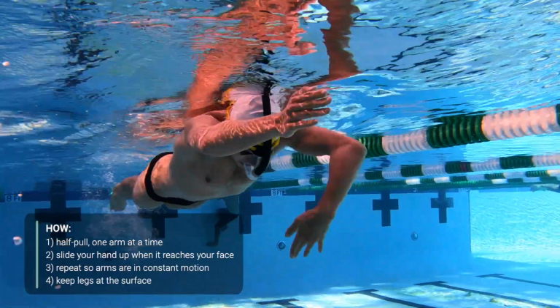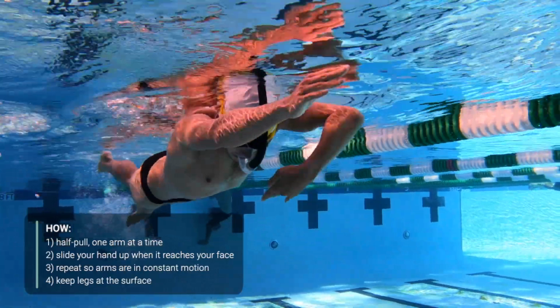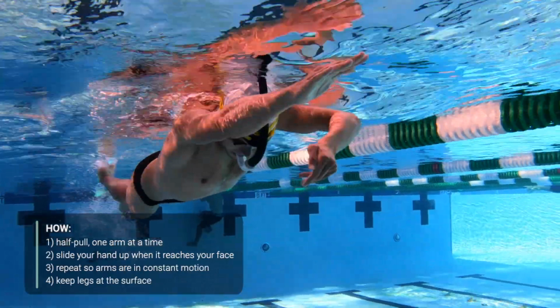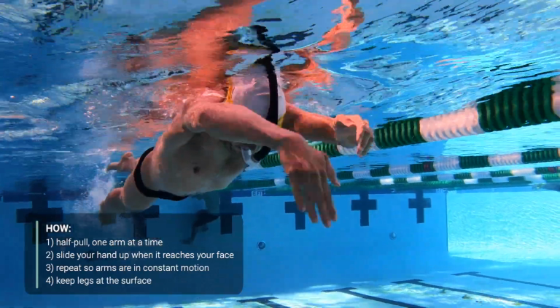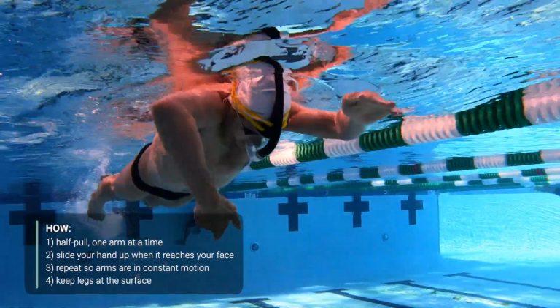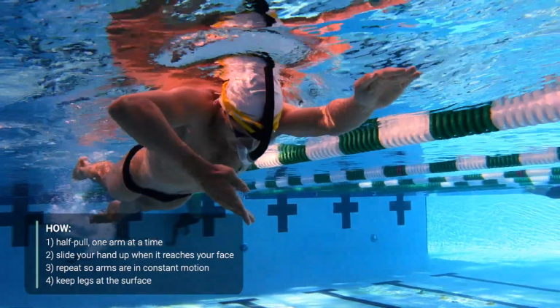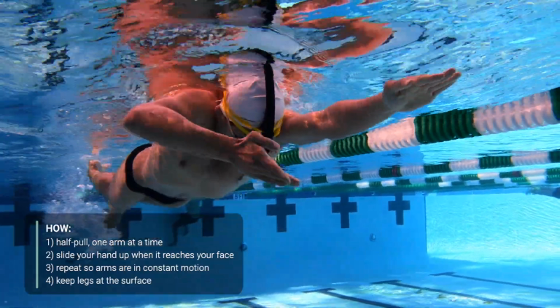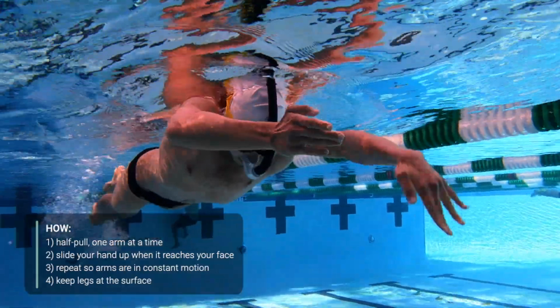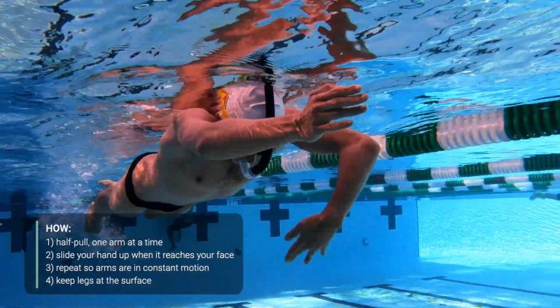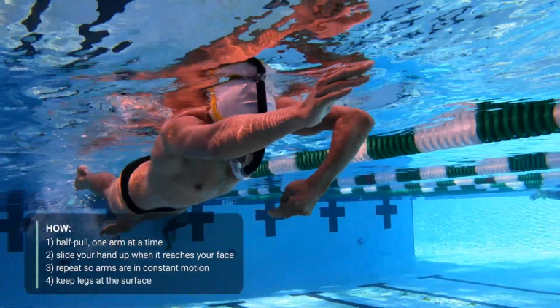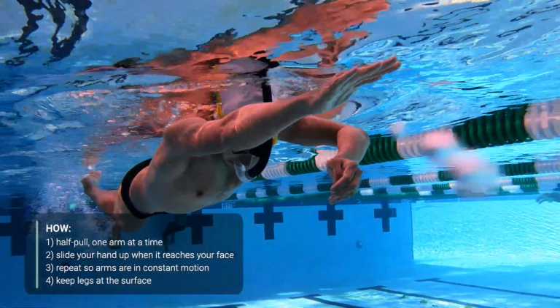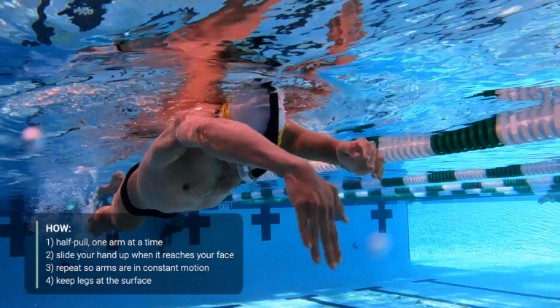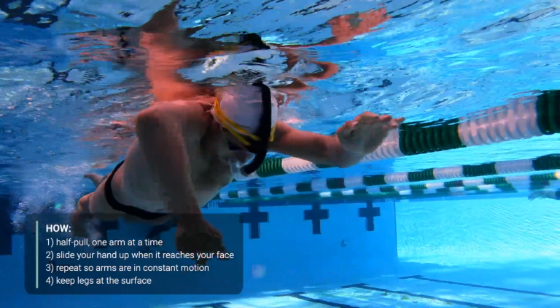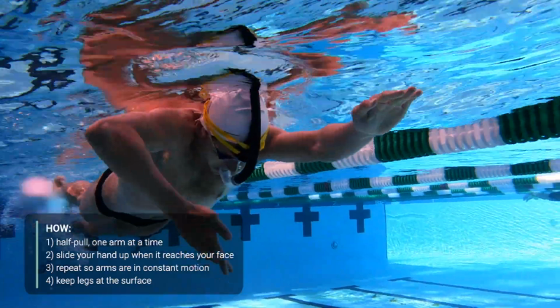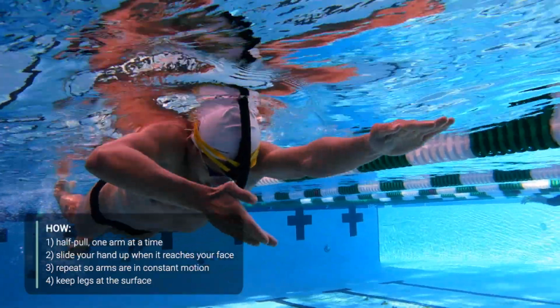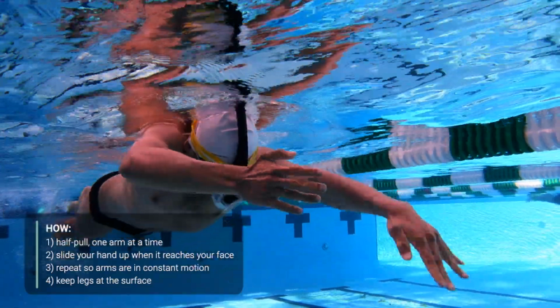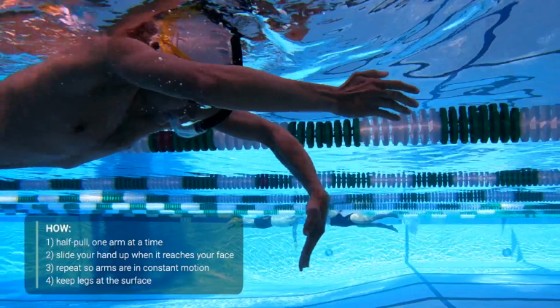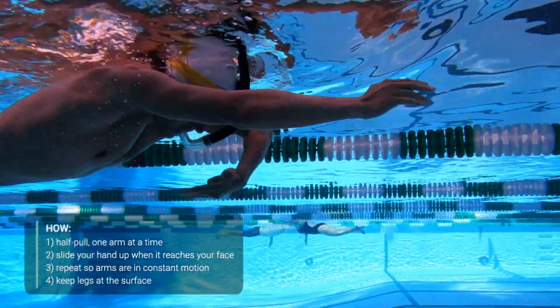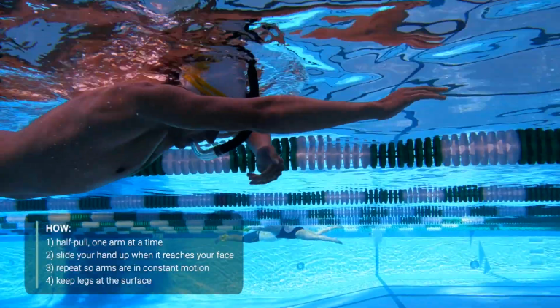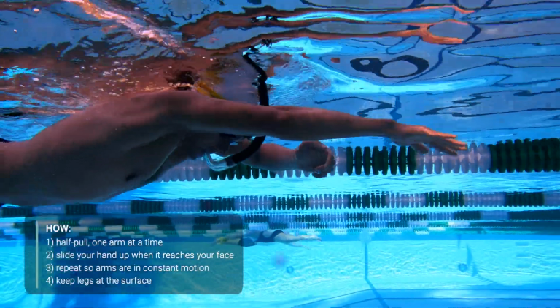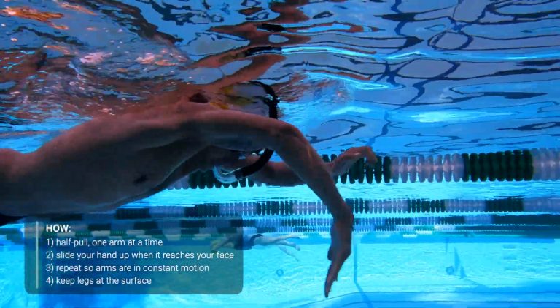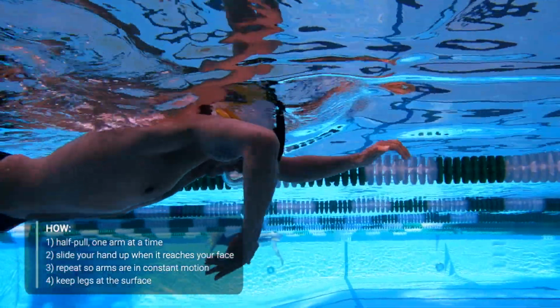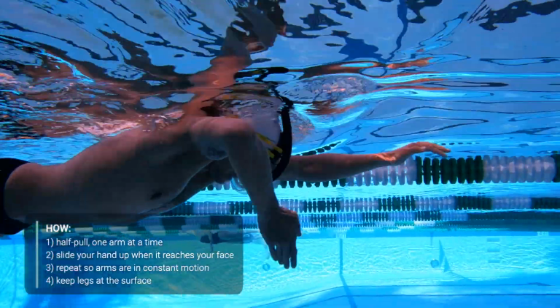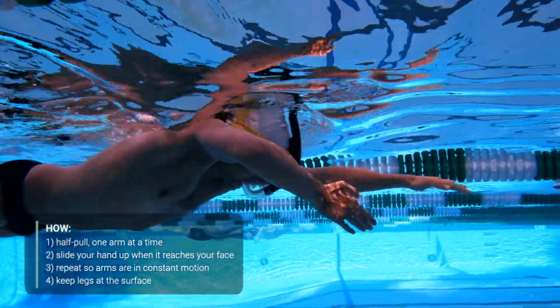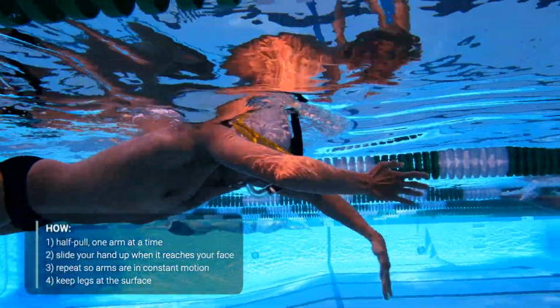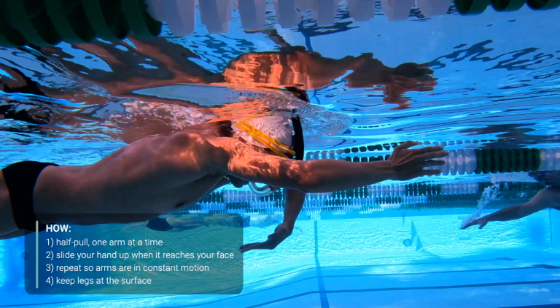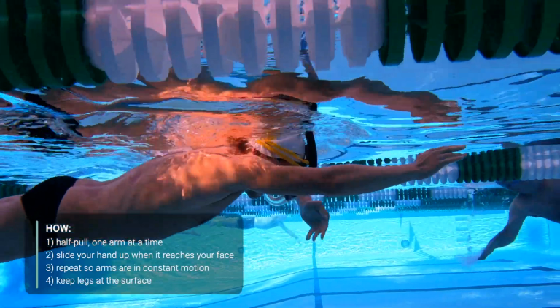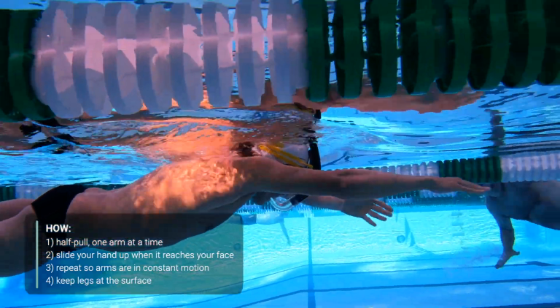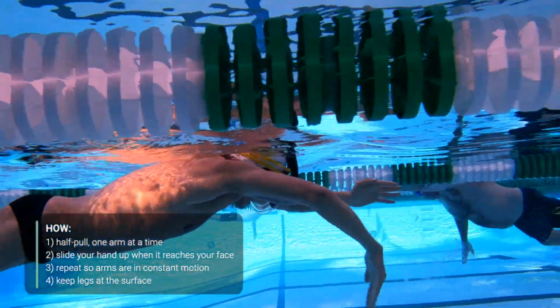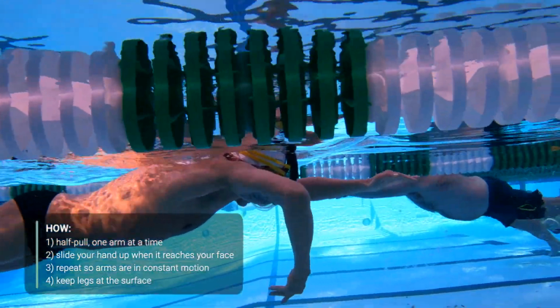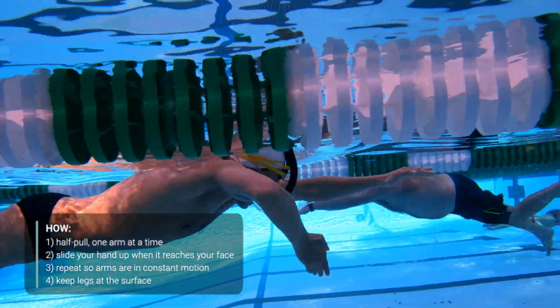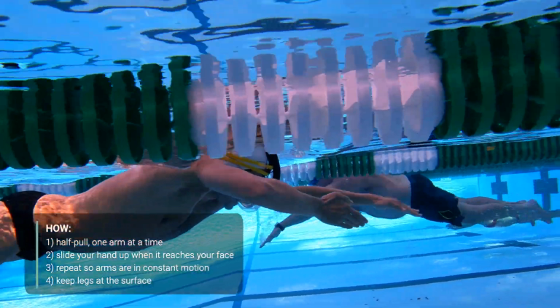Your hands should remain in front of your shoulders throughout the entirety of this drill. In other words, when your hand is about in line with your eyes, slide your arm back up to neutral and begin pulling with the opposite arm.